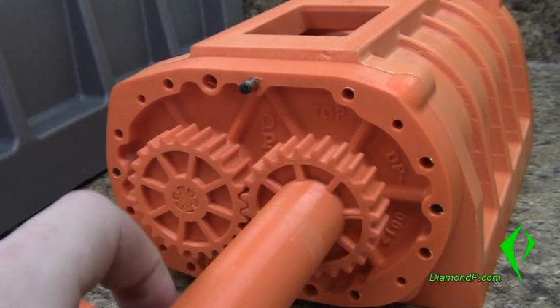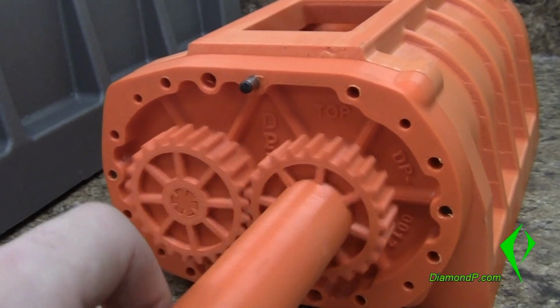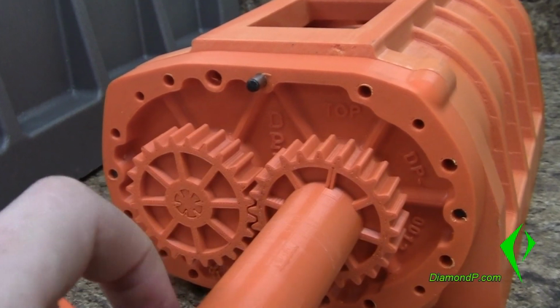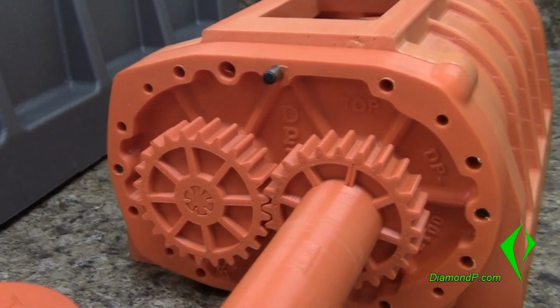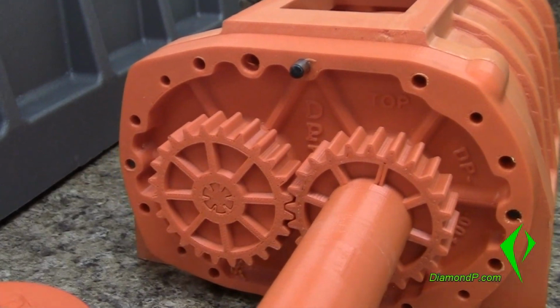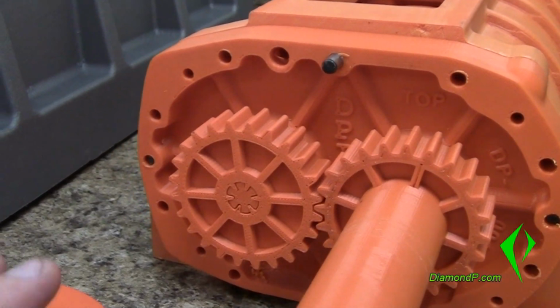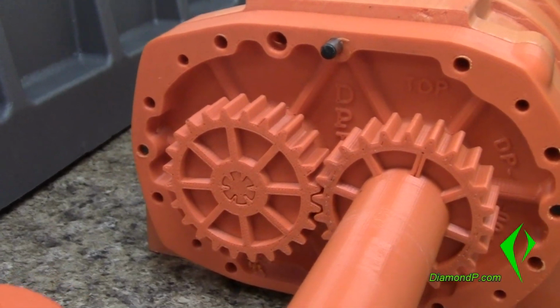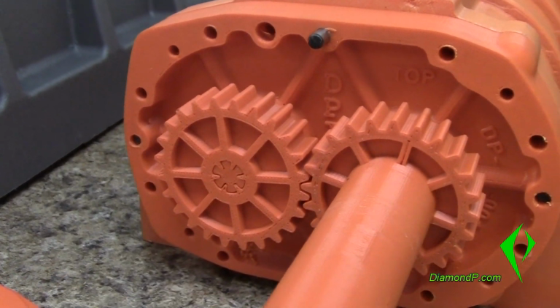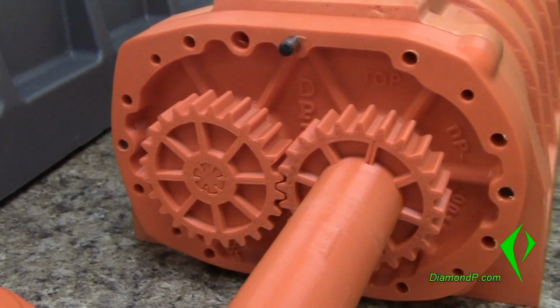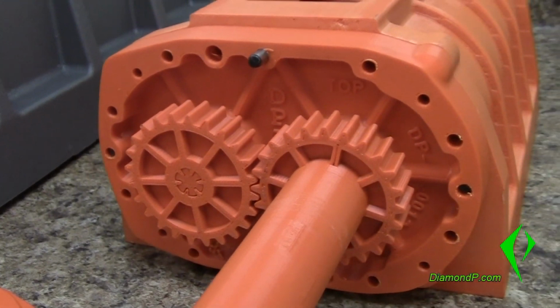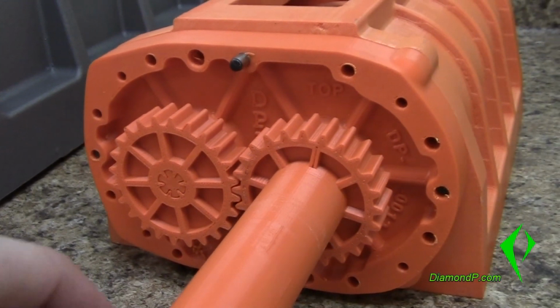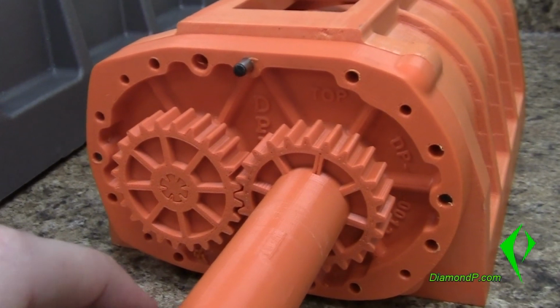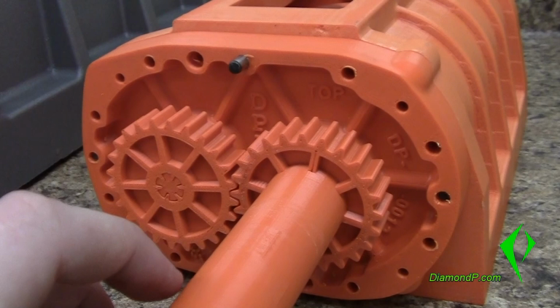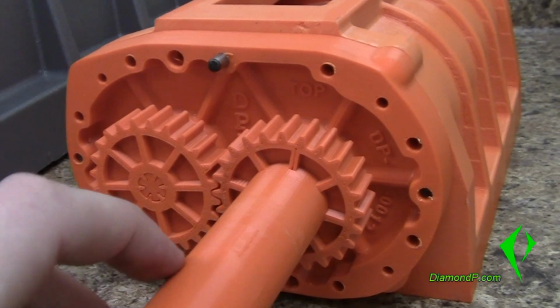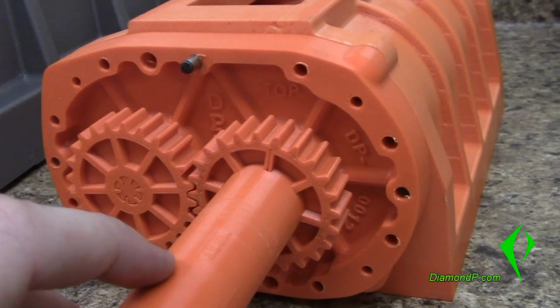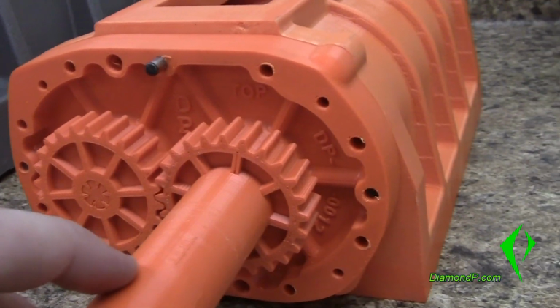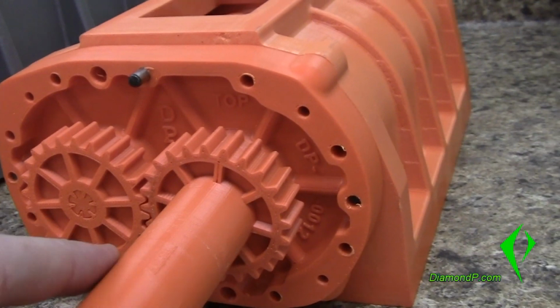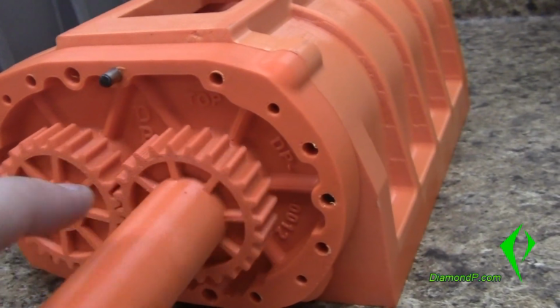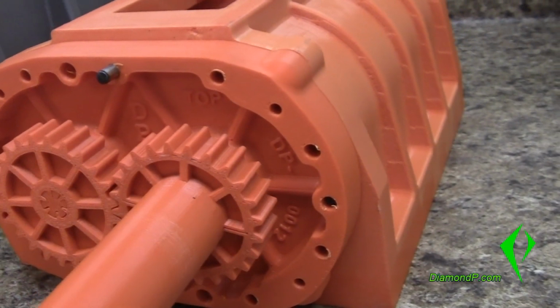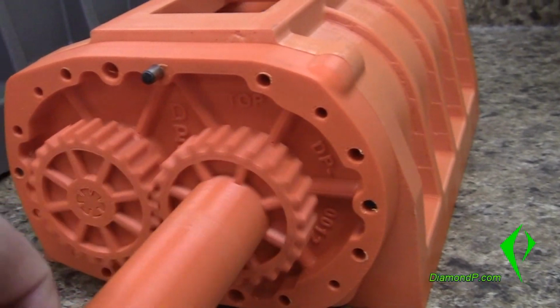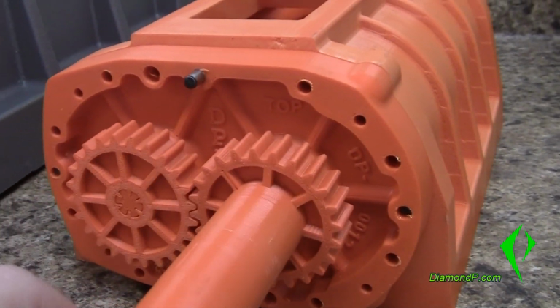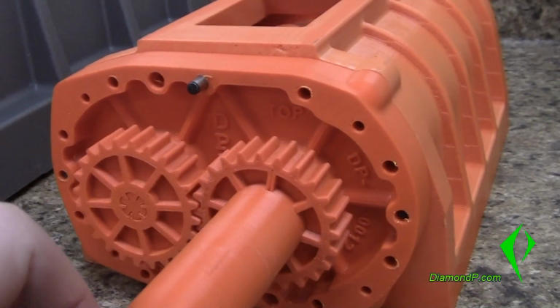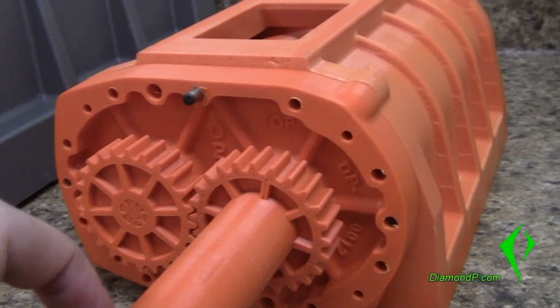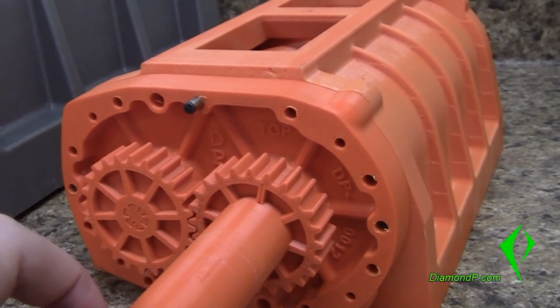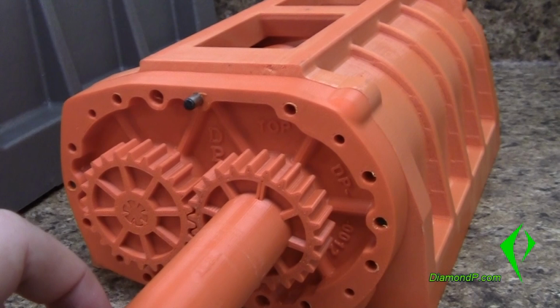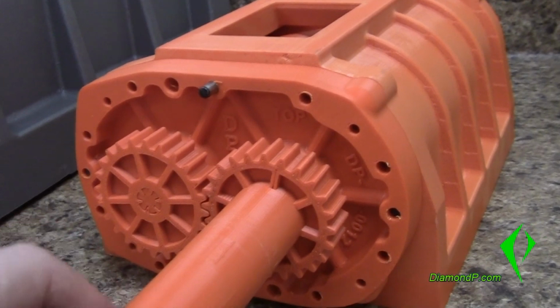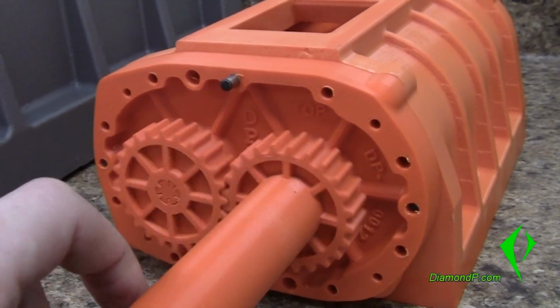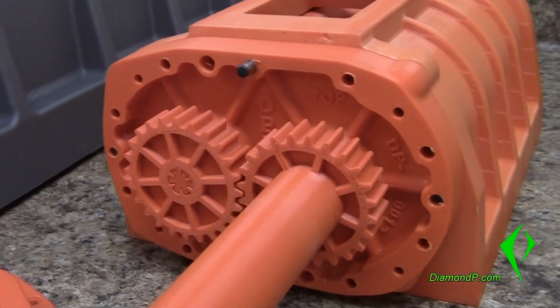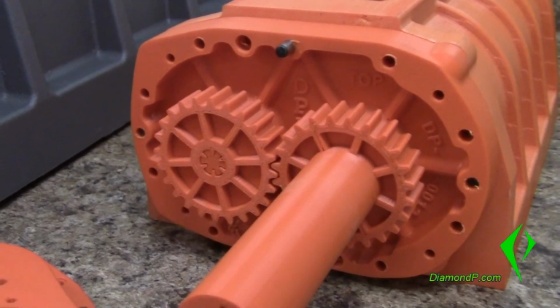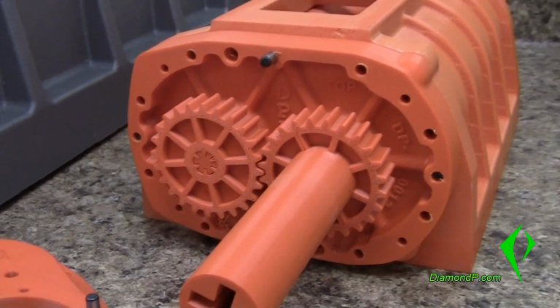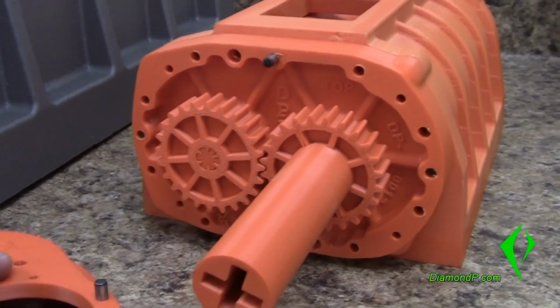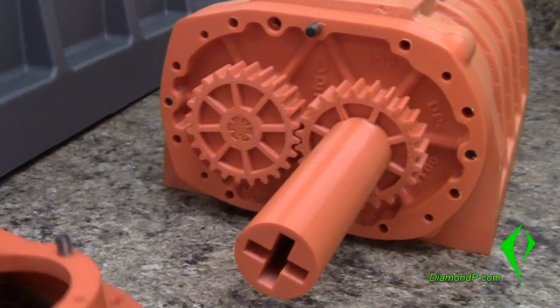The reason I created these straight cut gears — I know some people were asking on some forums why I did this — is just for strength, because of the plastic. I didn't want to worry about the helical gears. But the 8th scale will actually have helical gears and I will show that to you in a second.